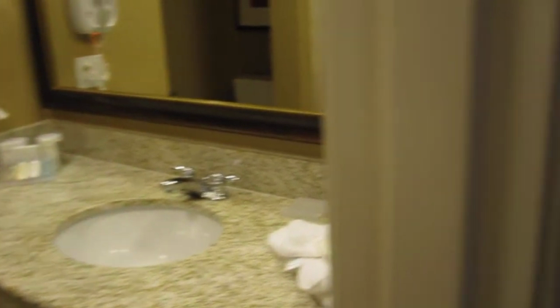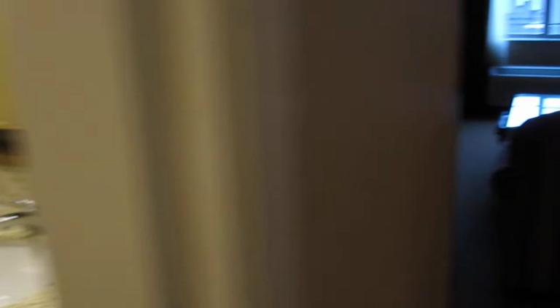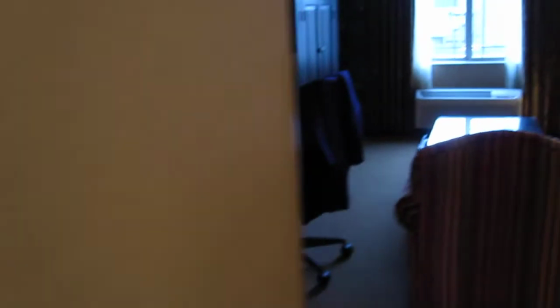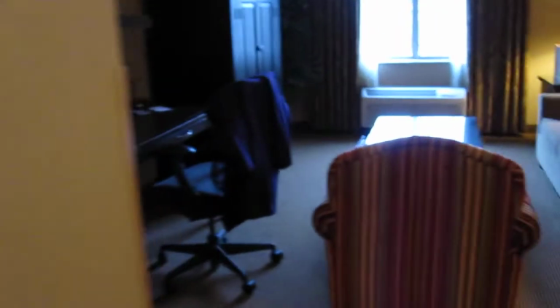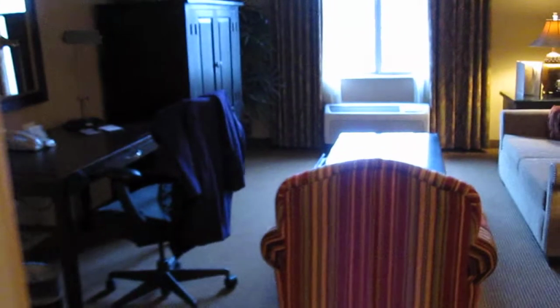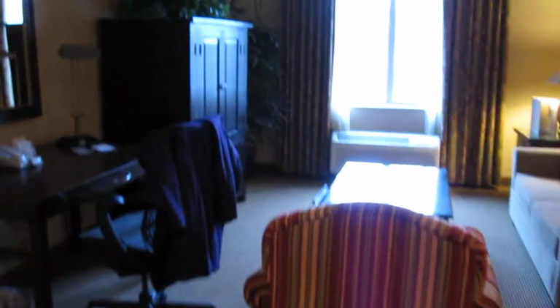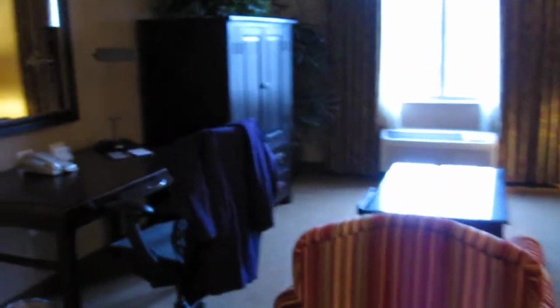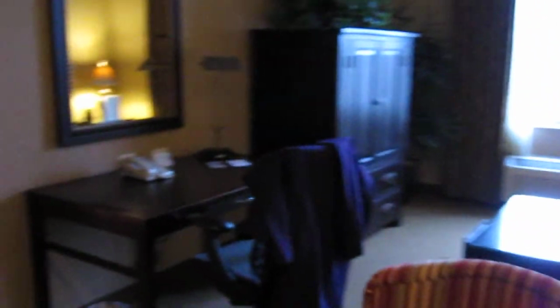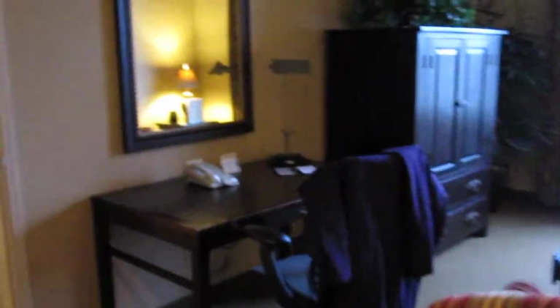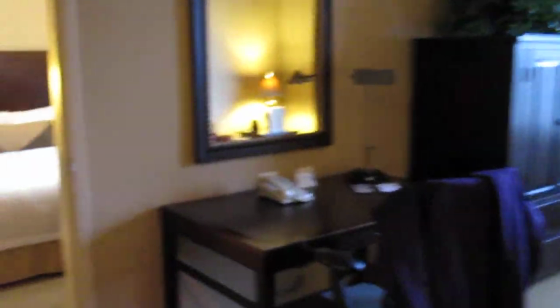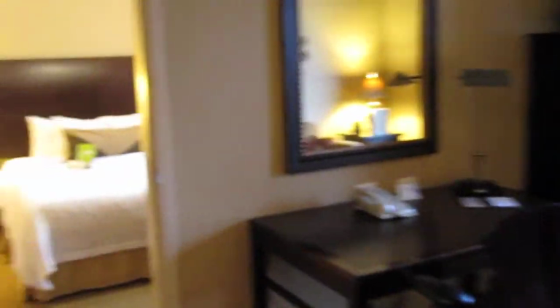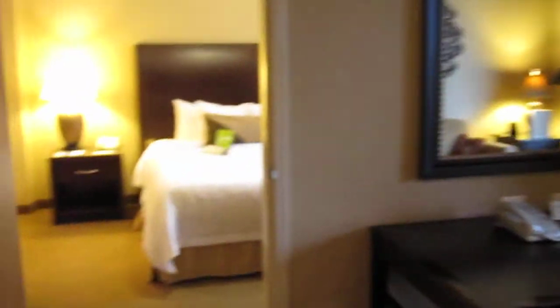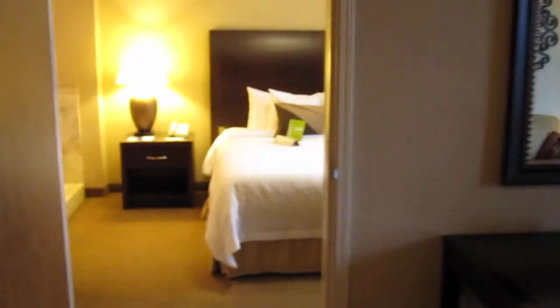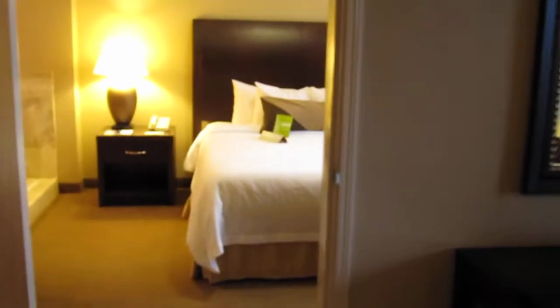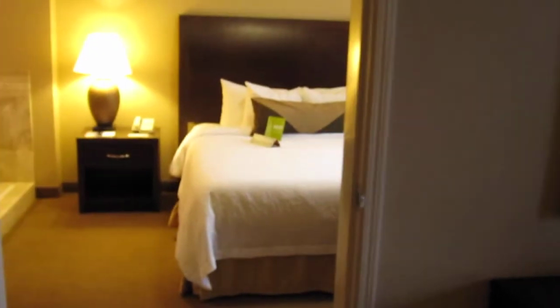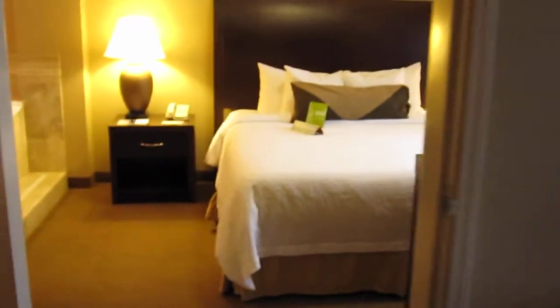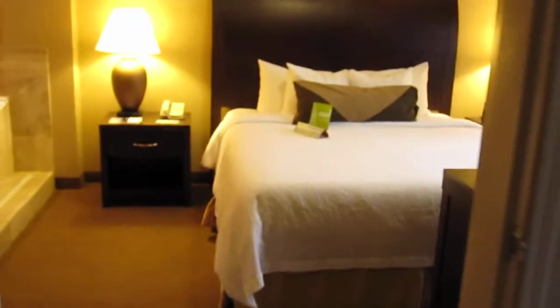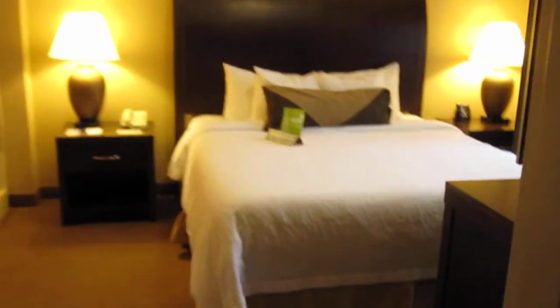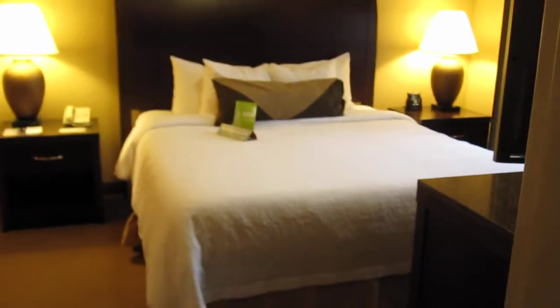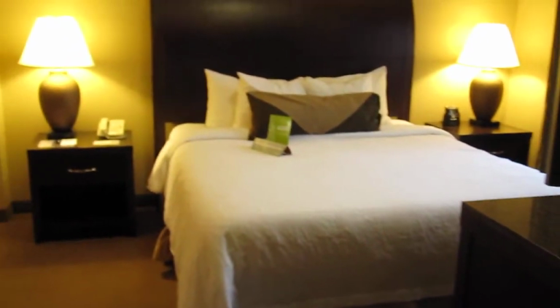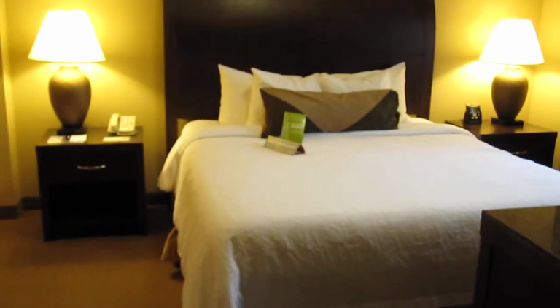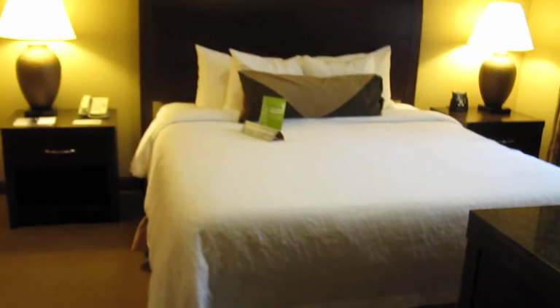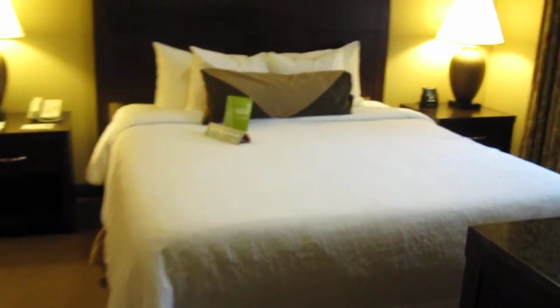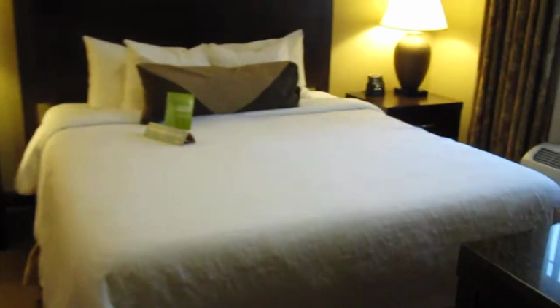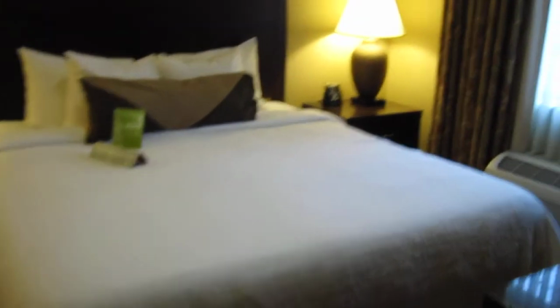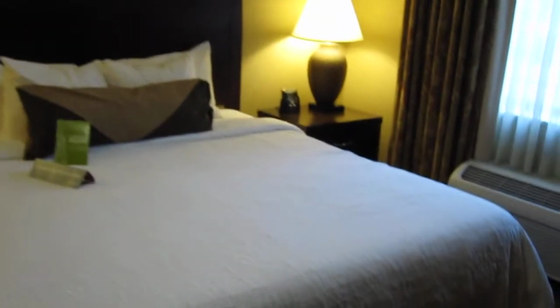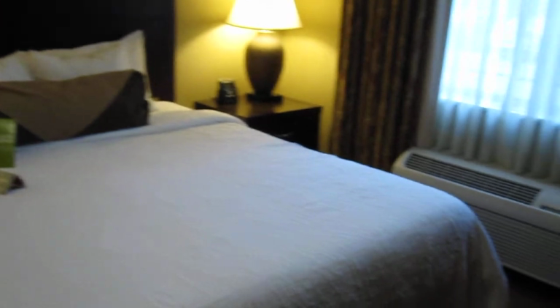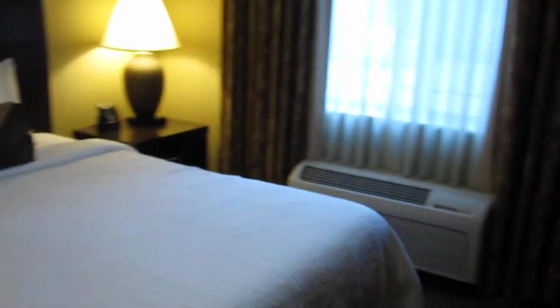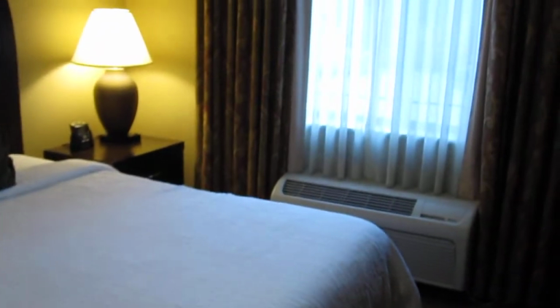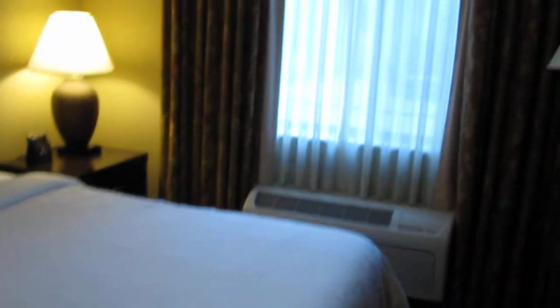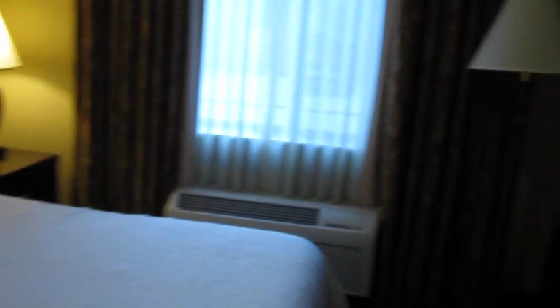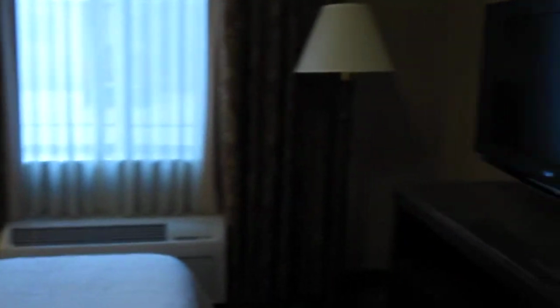Now we continue on. Go into the bedroom. This is the king bed. And we look over here, we have a TV.